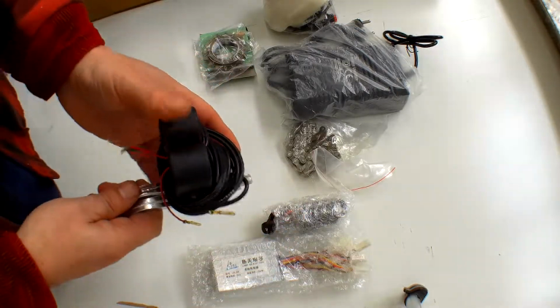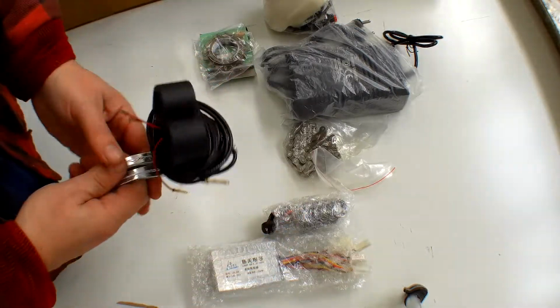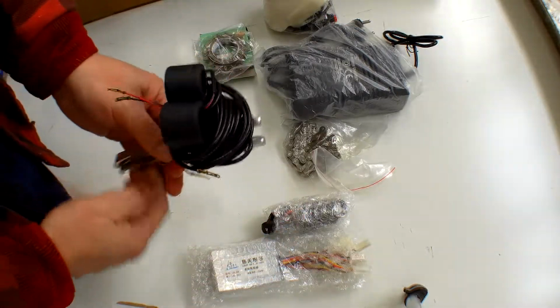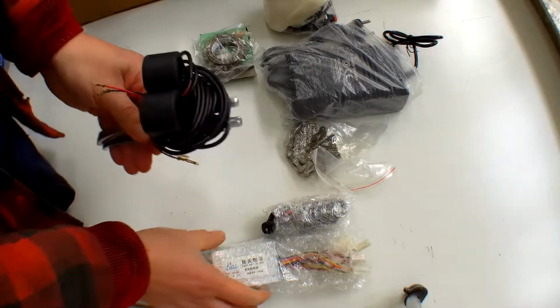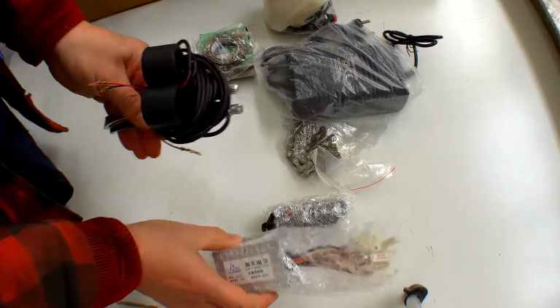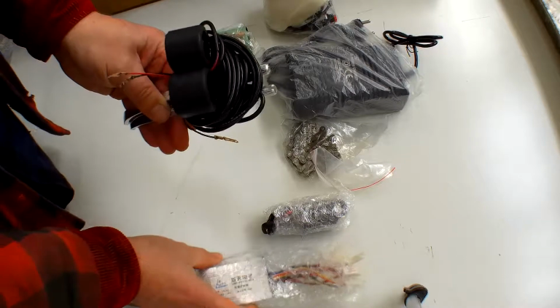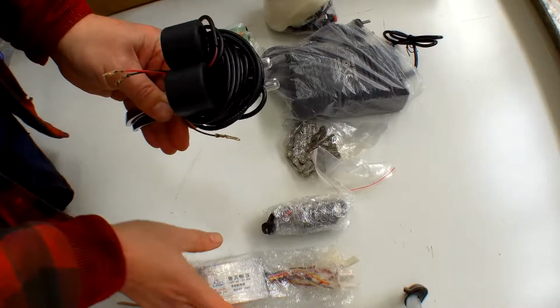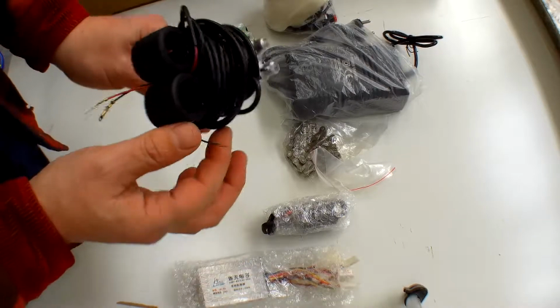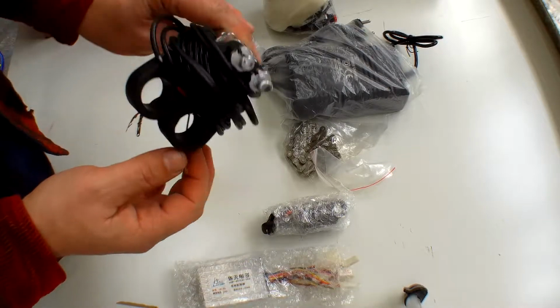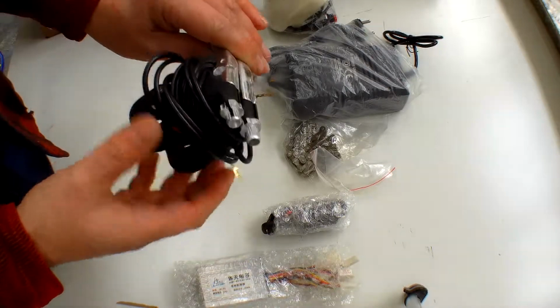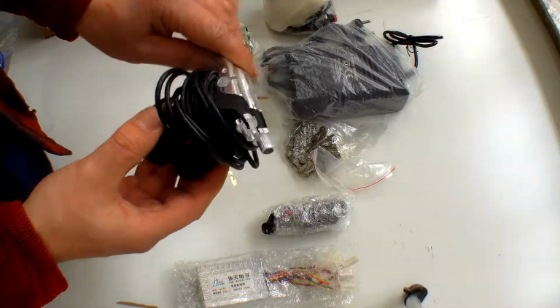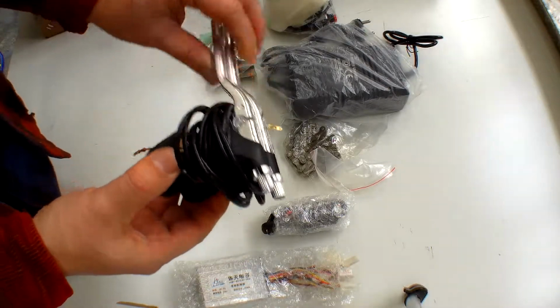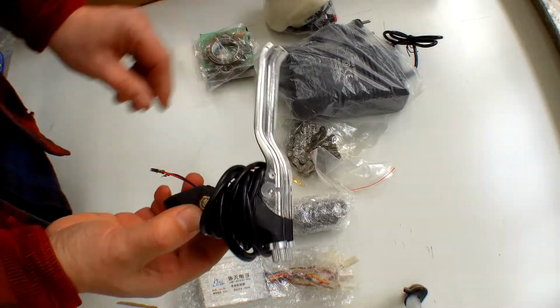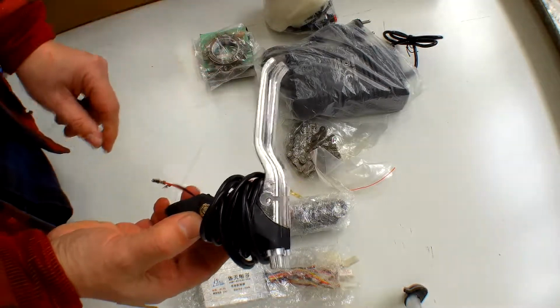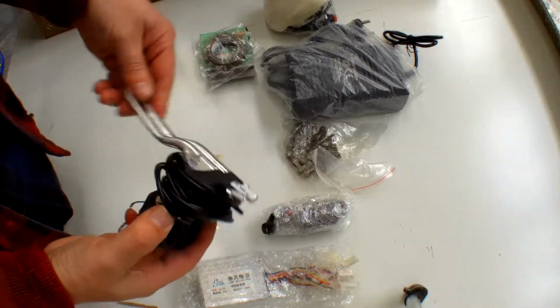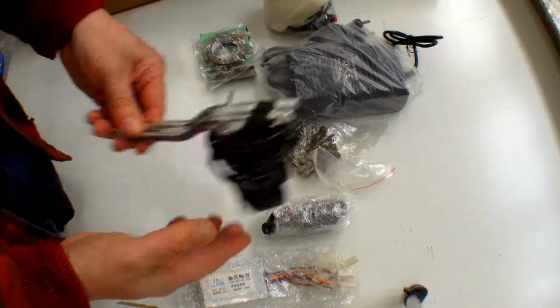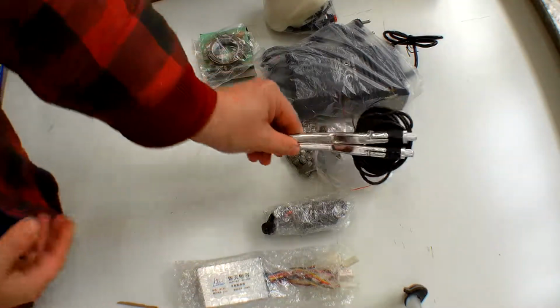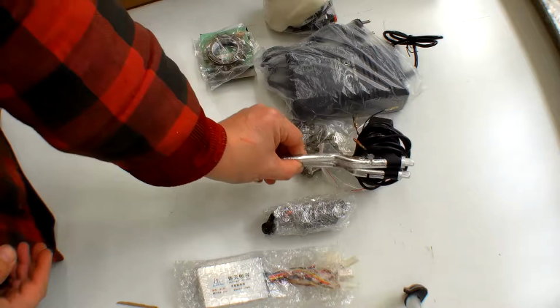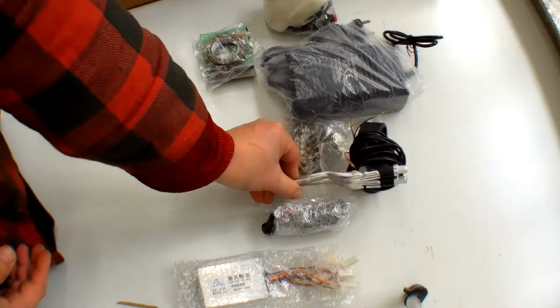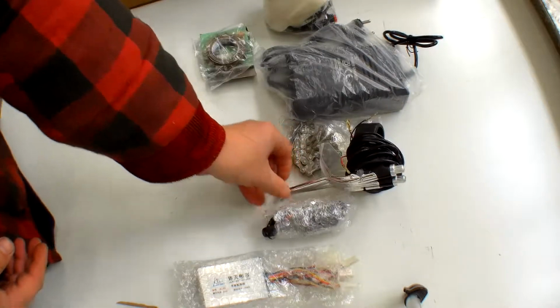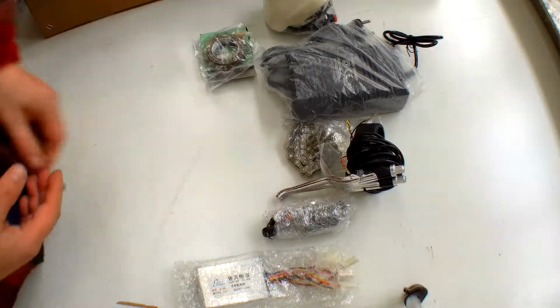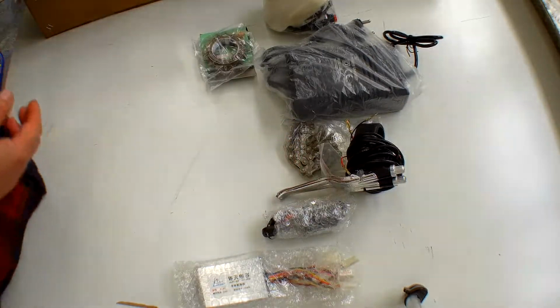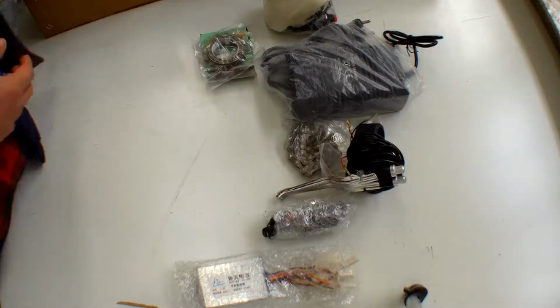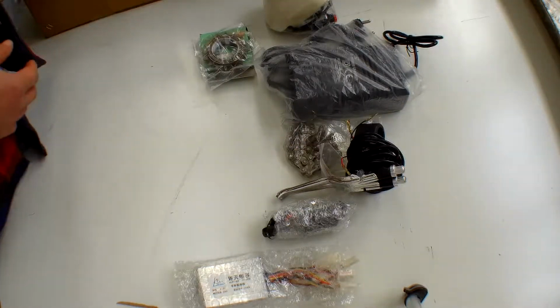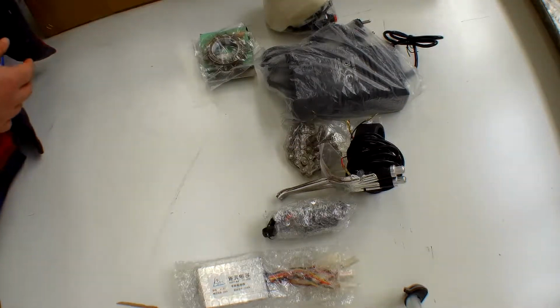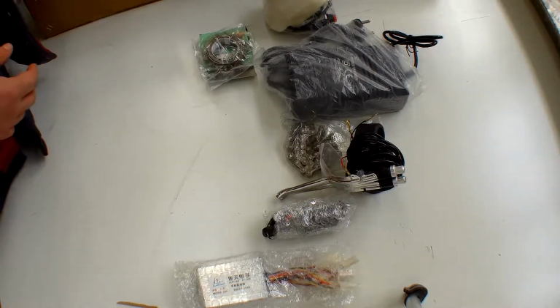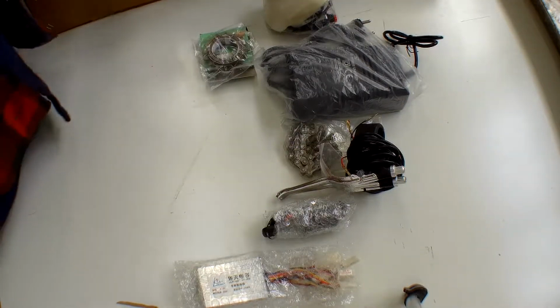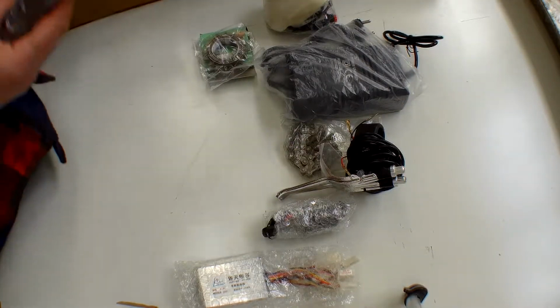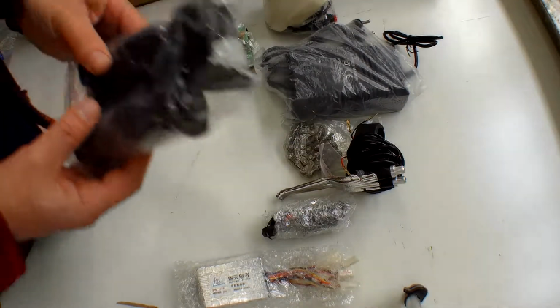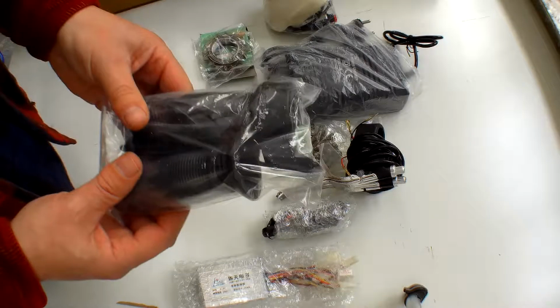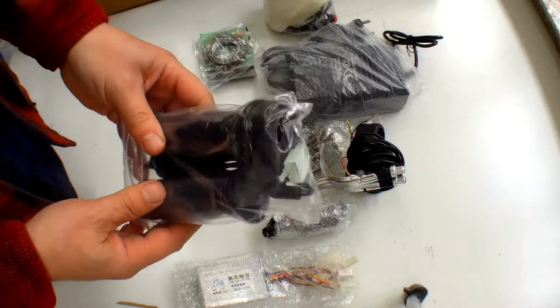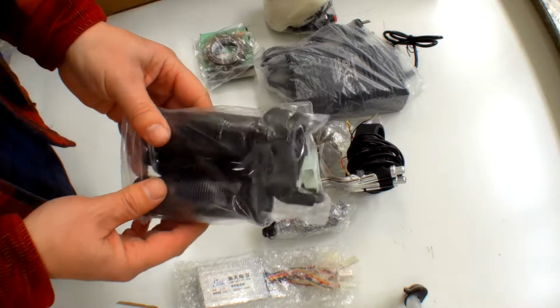We have brakes, and these are different to your normal brakes because they're also wired up. They wire into the control box, so when you press the brake it'll switch the motor off, so they're not fighting against each other.